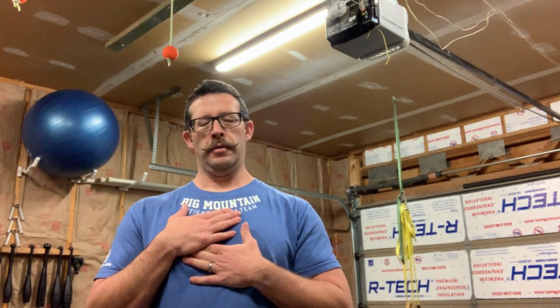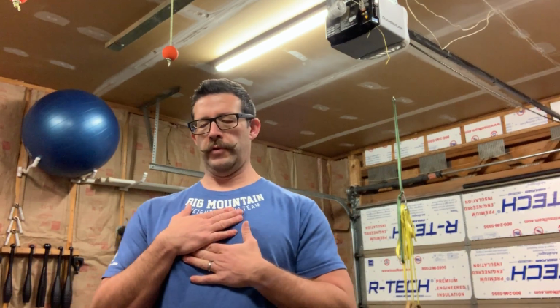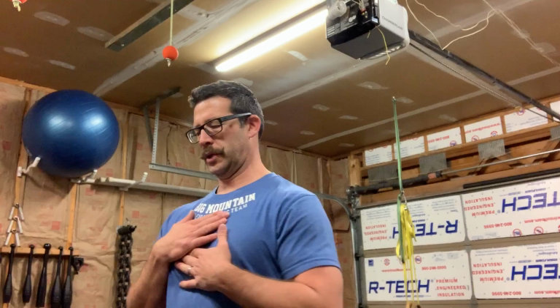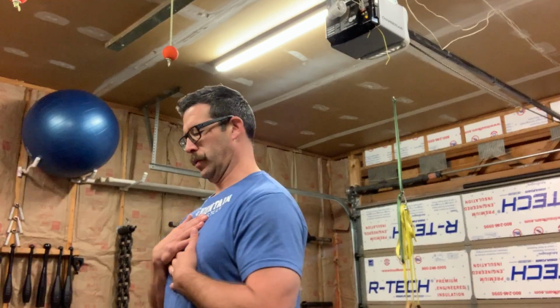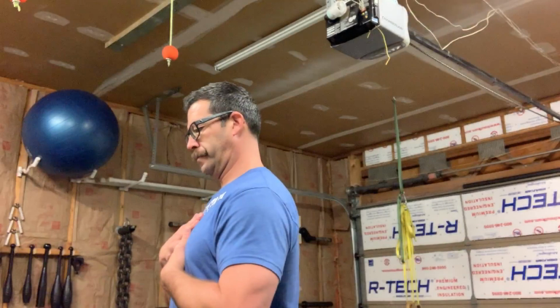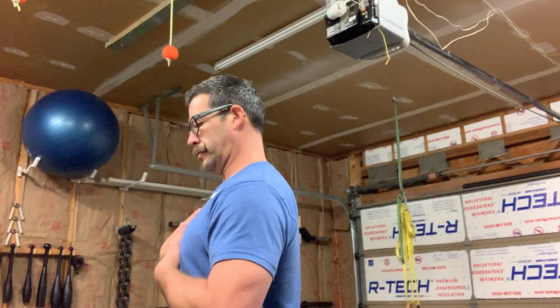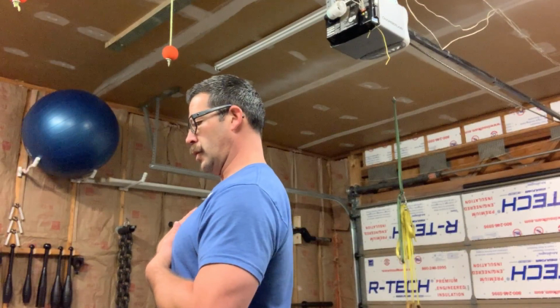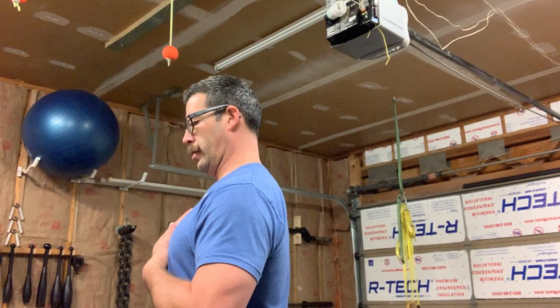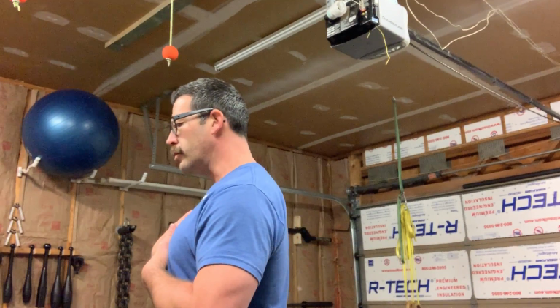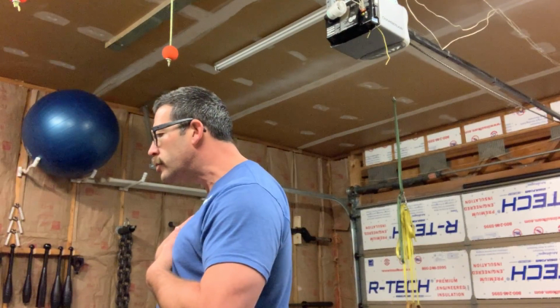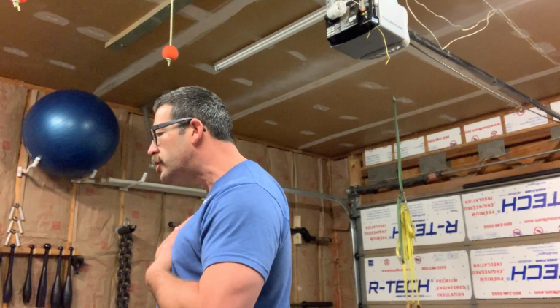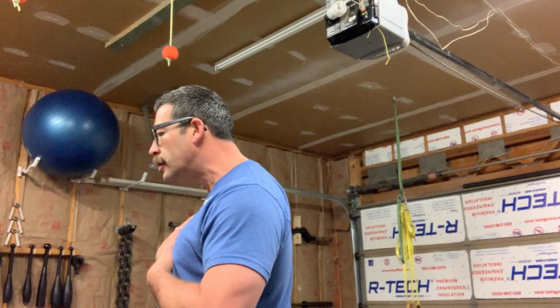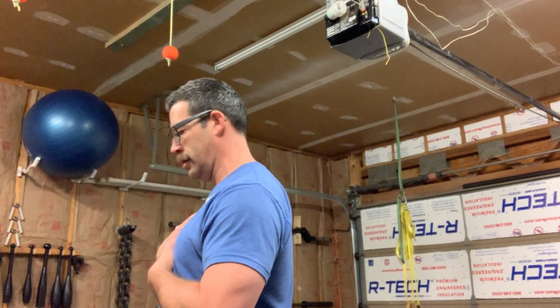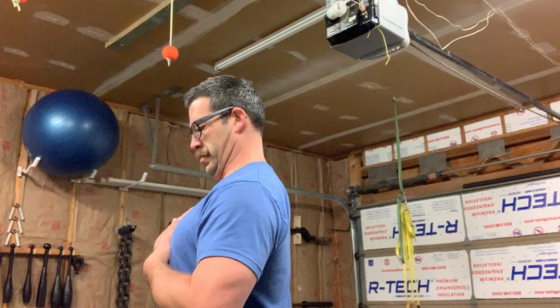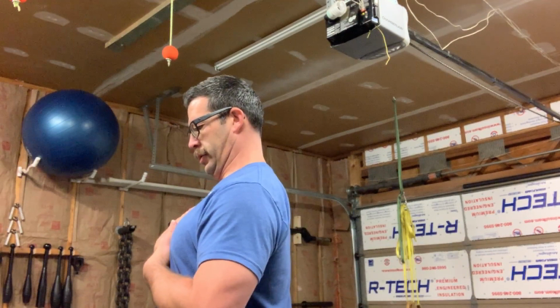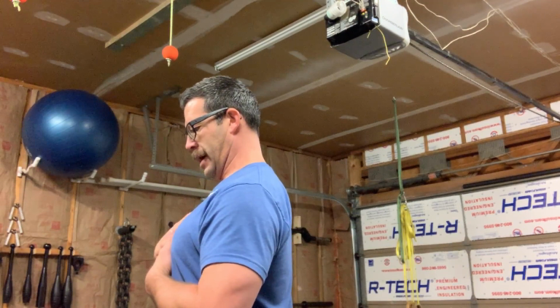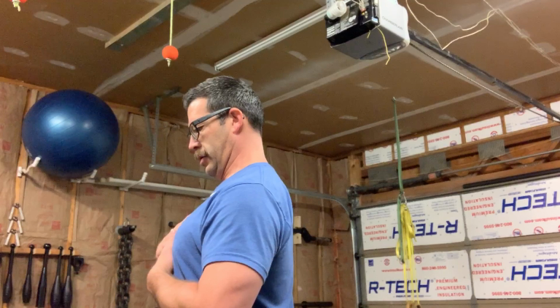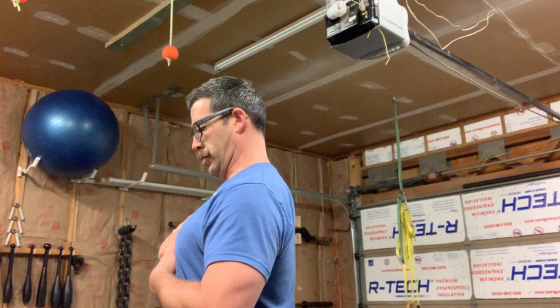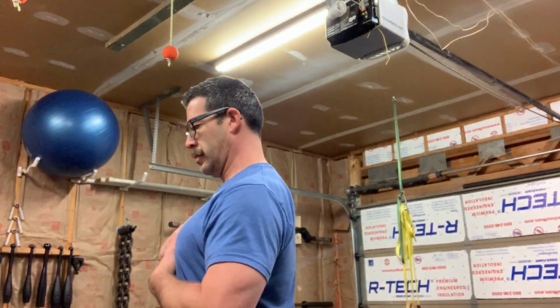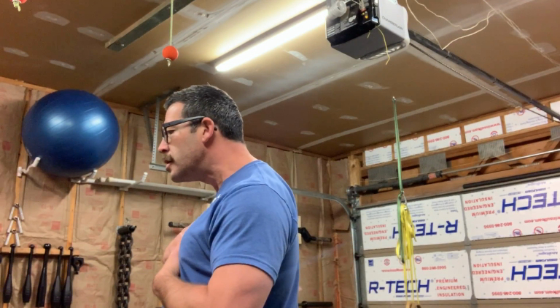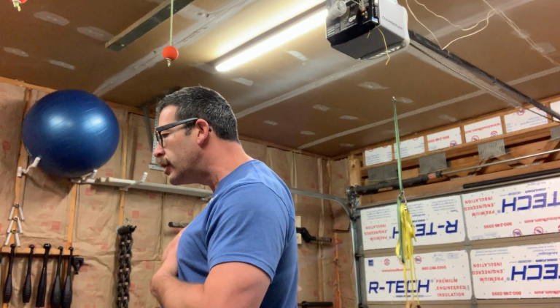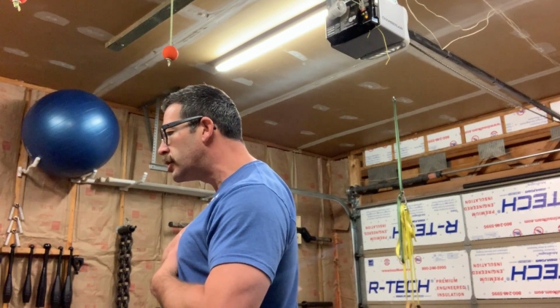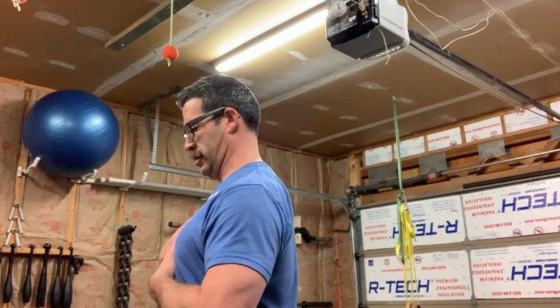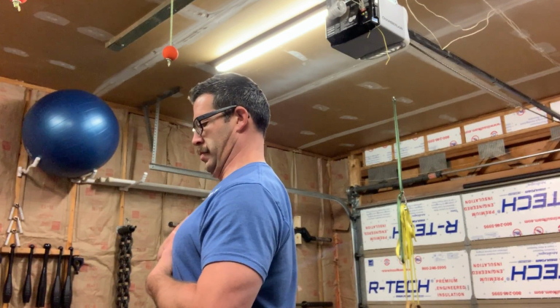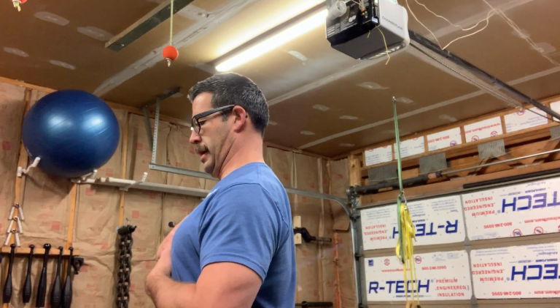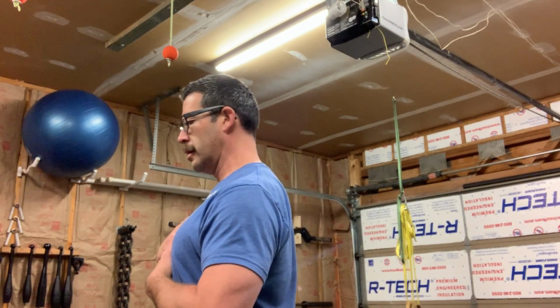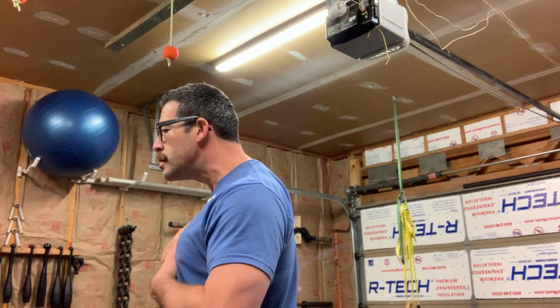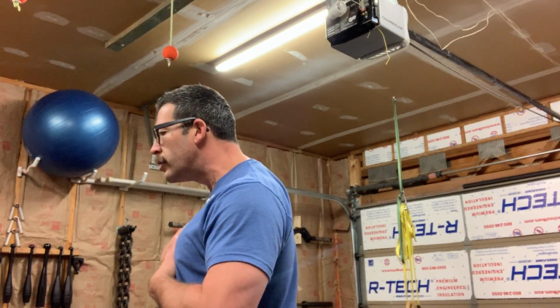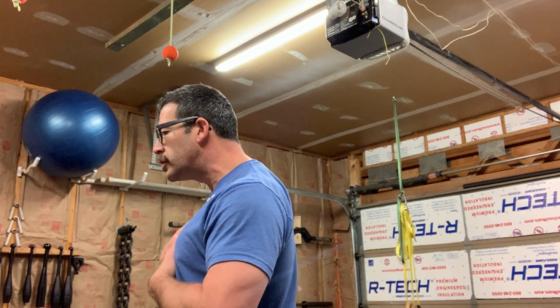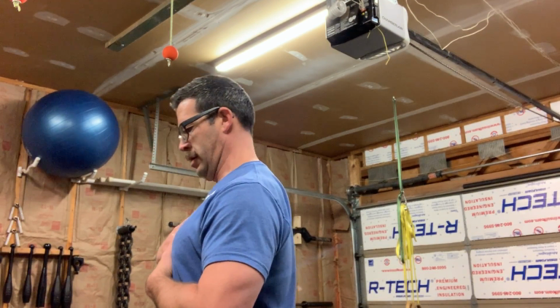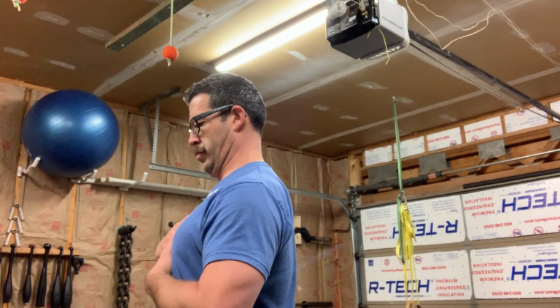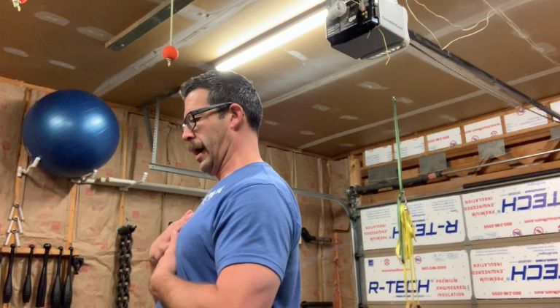Move number two — we don't want to reach with the chin. Pull the chin back to neutral. Reach, pull back. Reach, pull back.